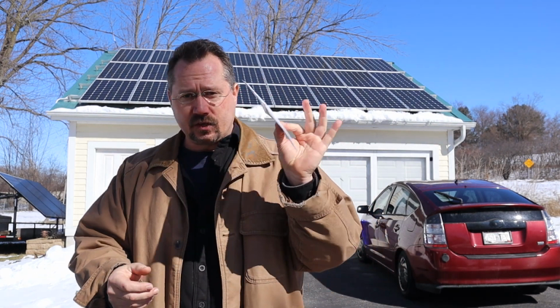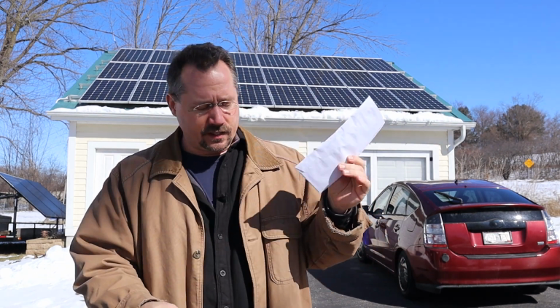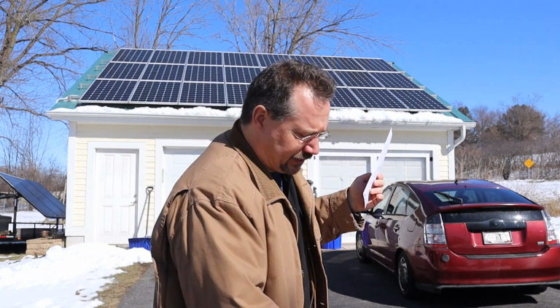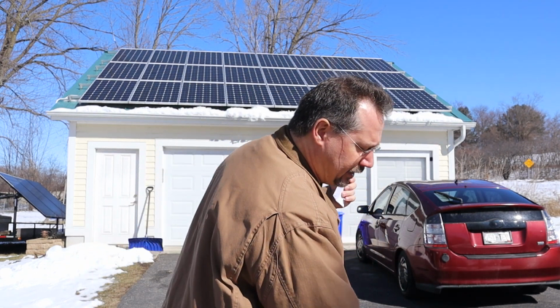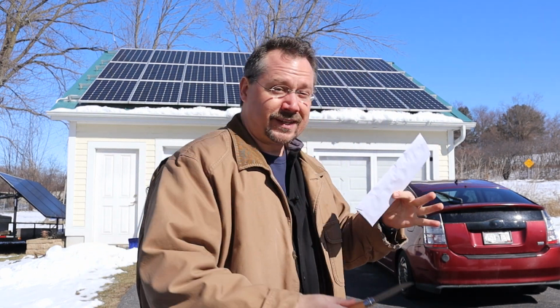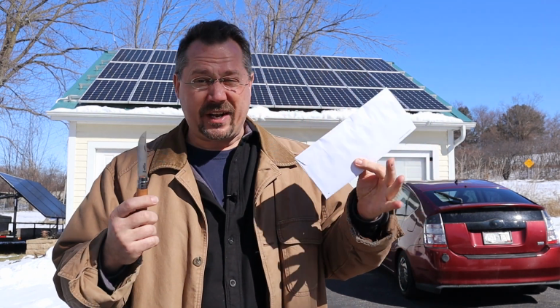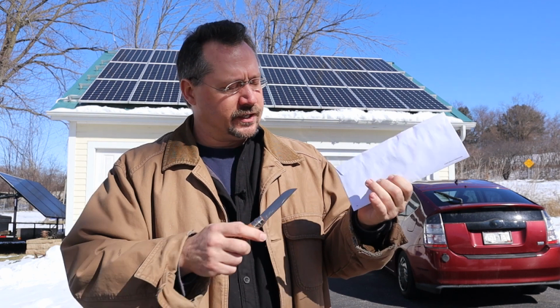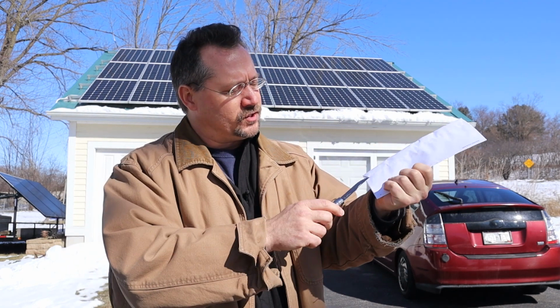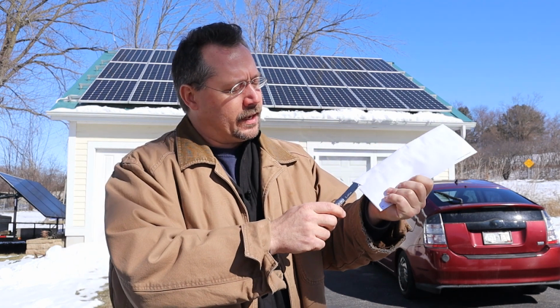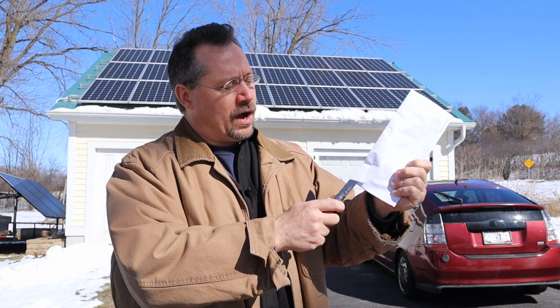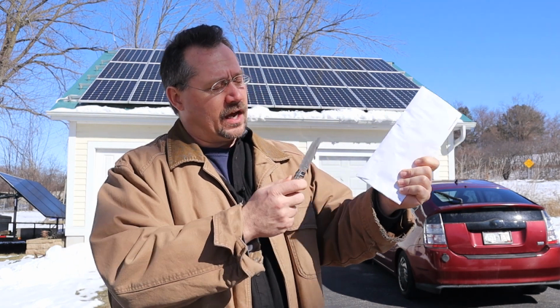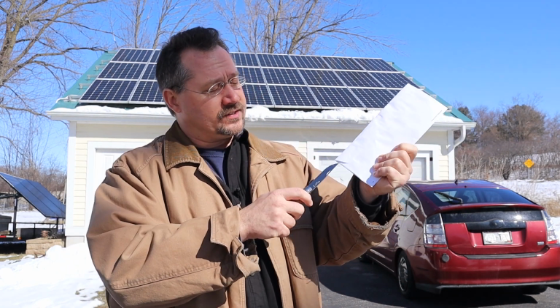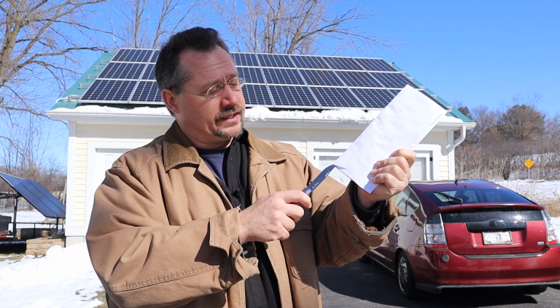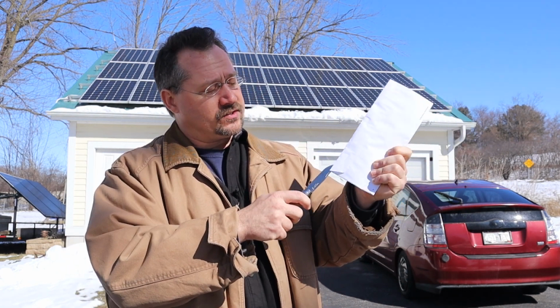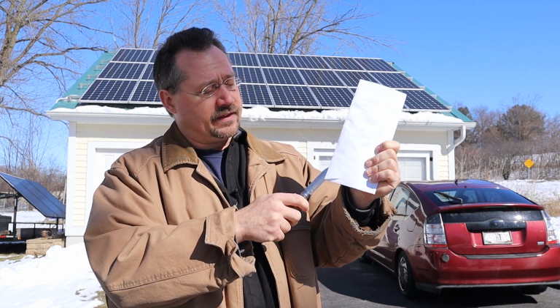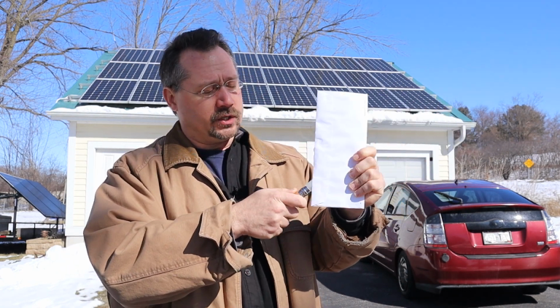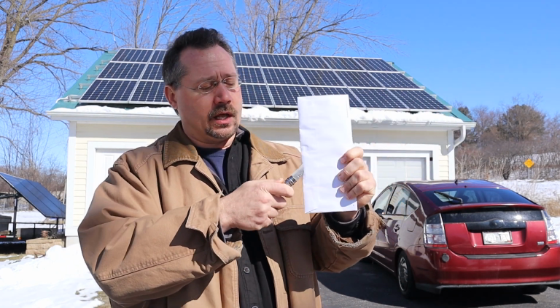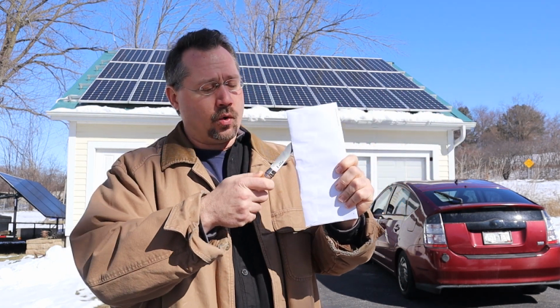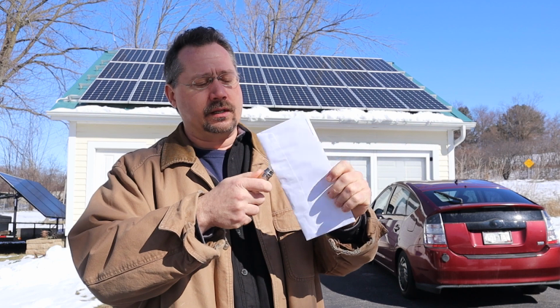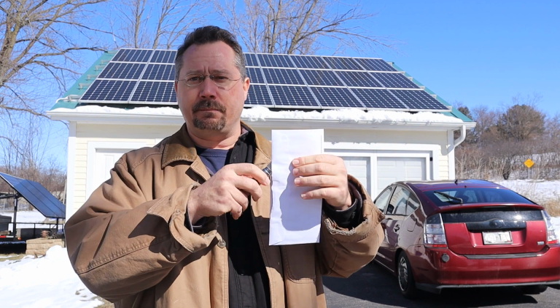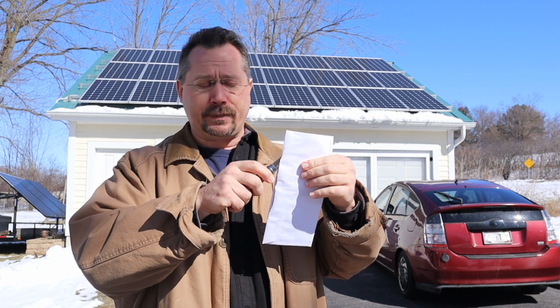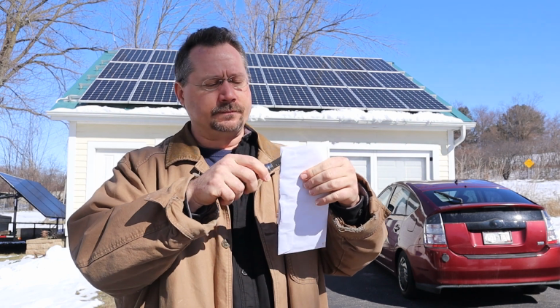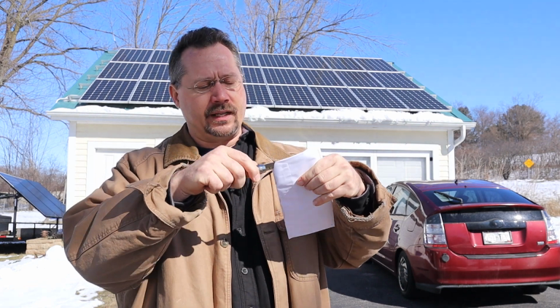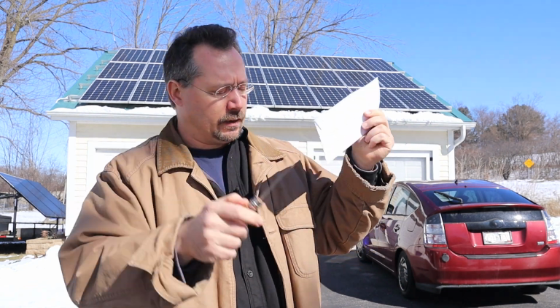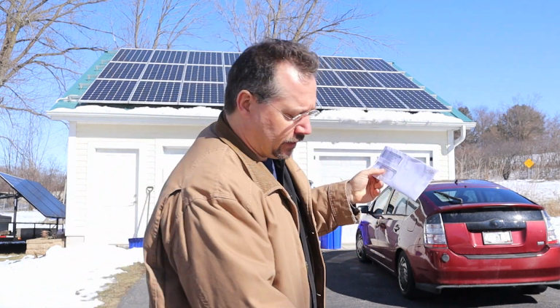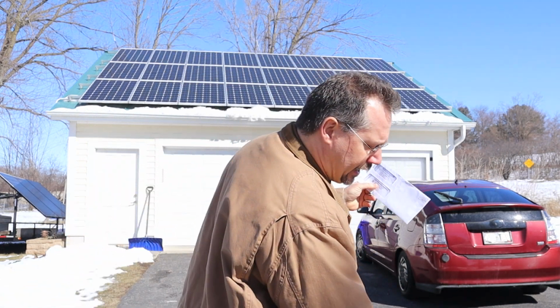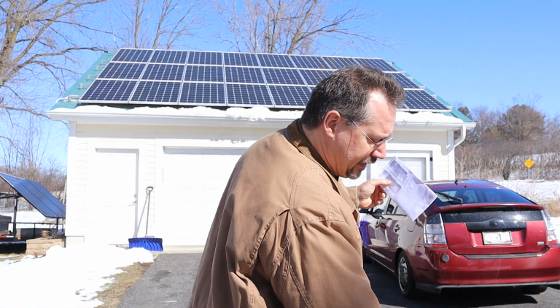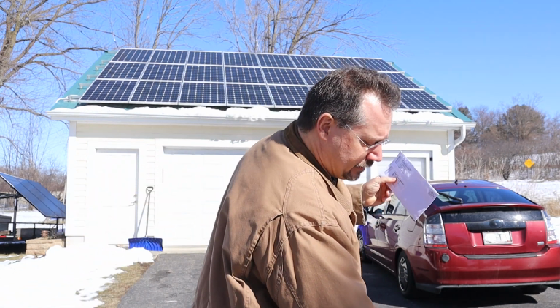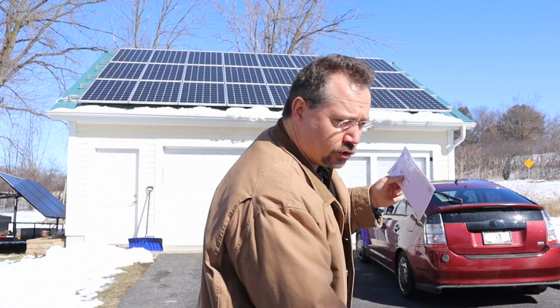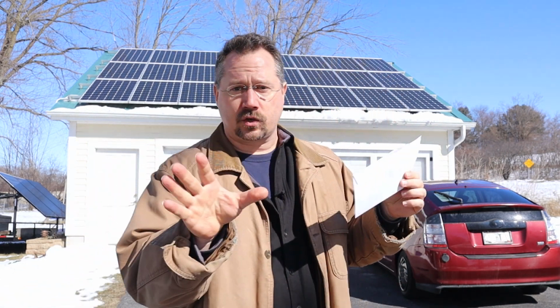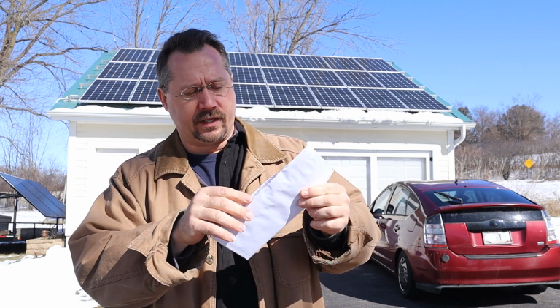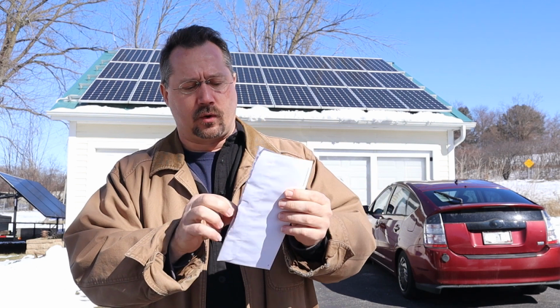So let's take a look at the electric bill and see what it actually comes to. One of the other things that's really nice is I have a very good local municipally run electric company, and they have been great to work with for solar.